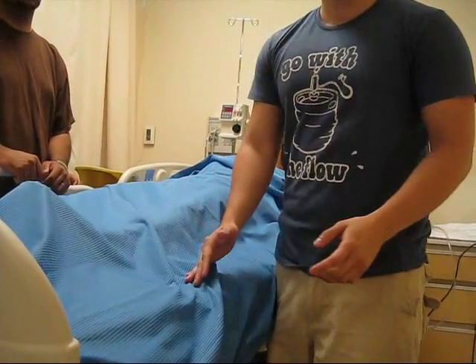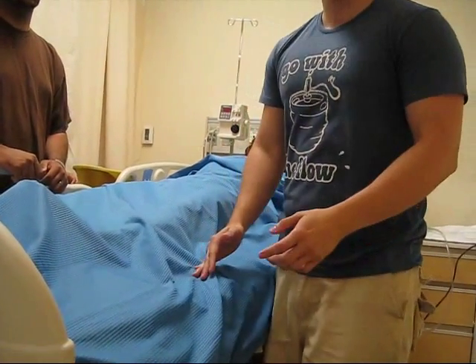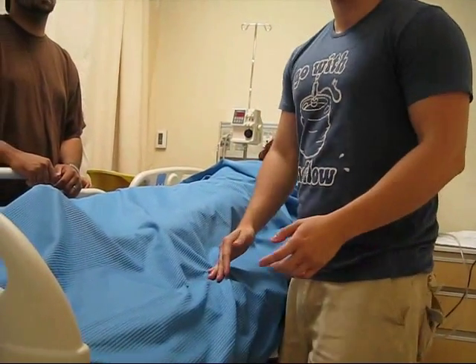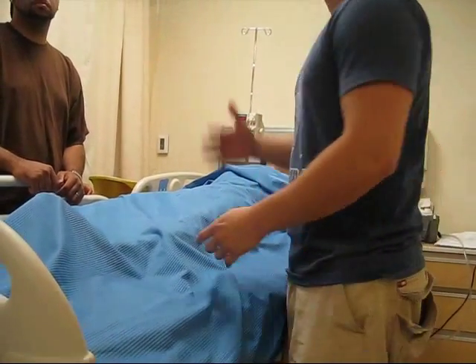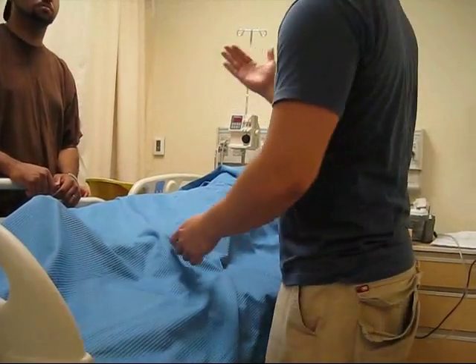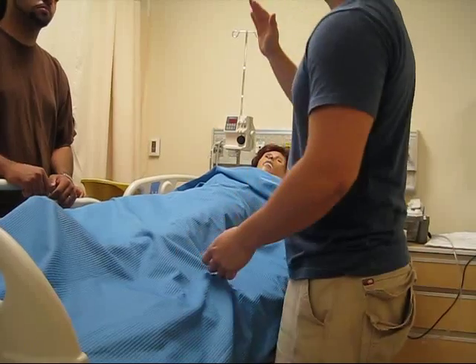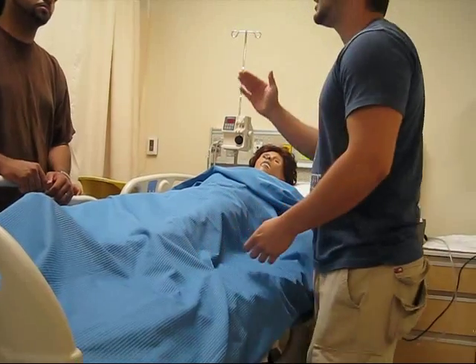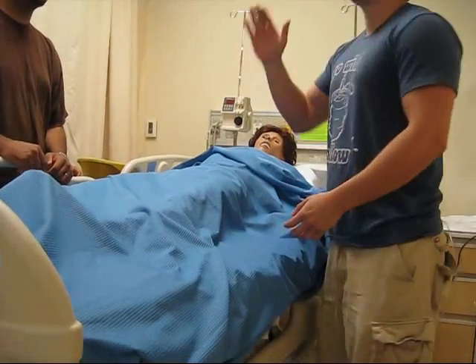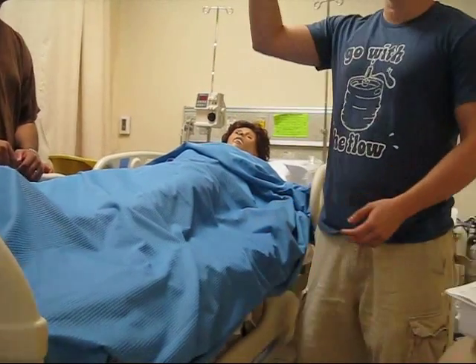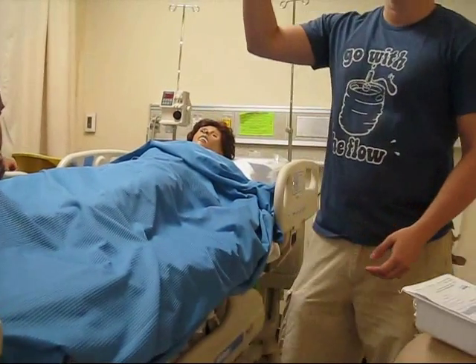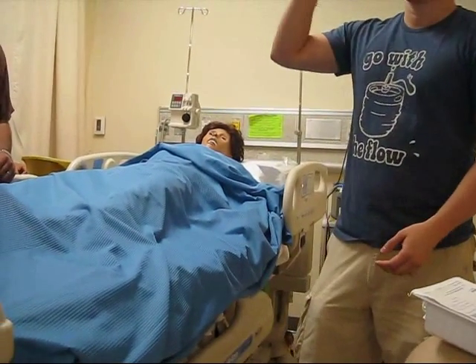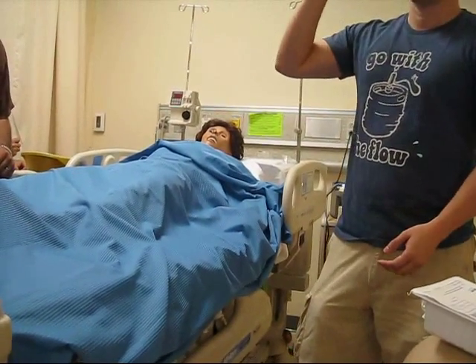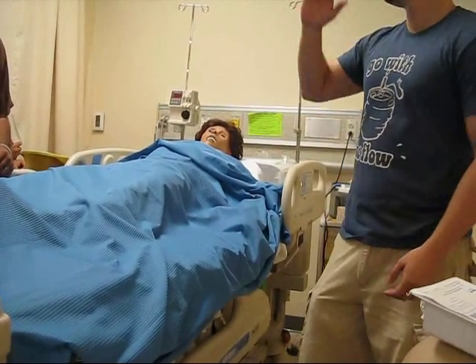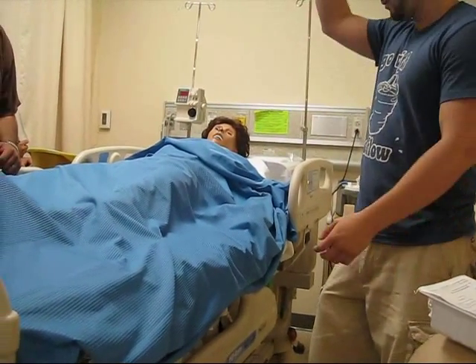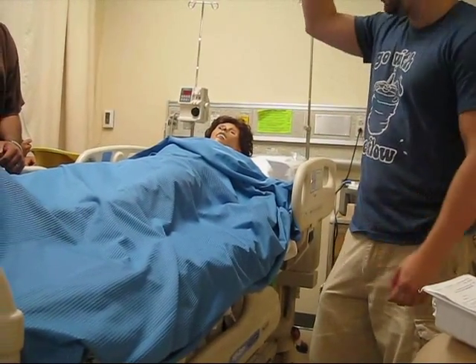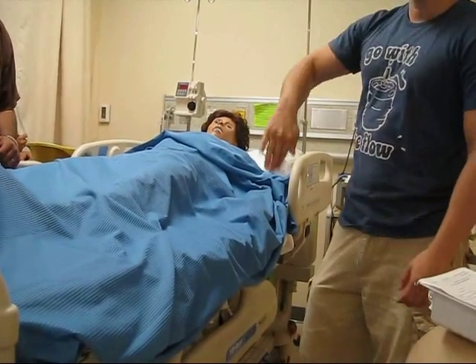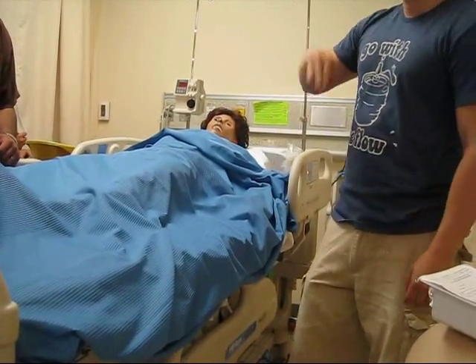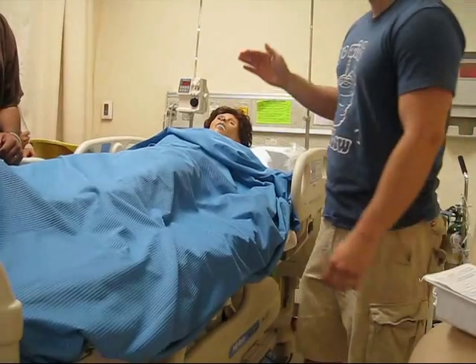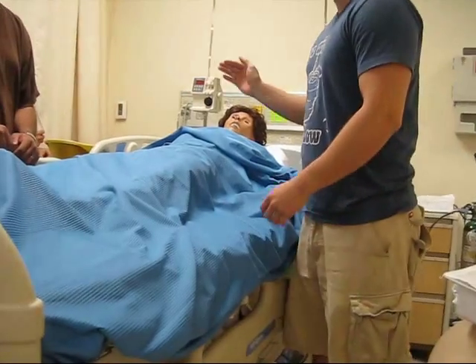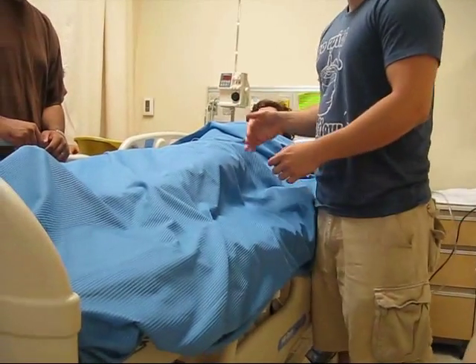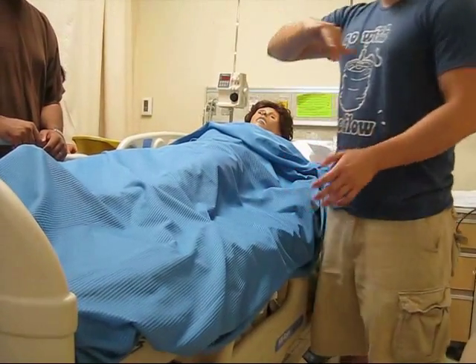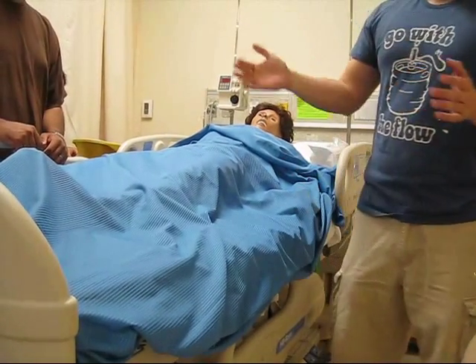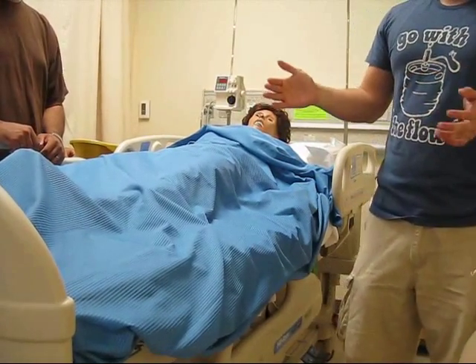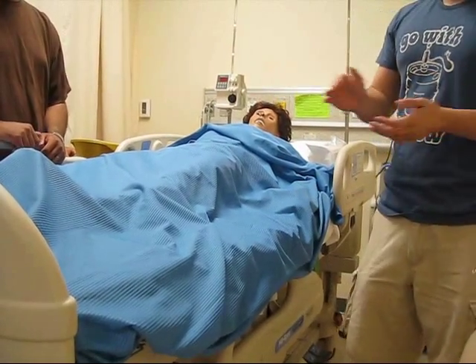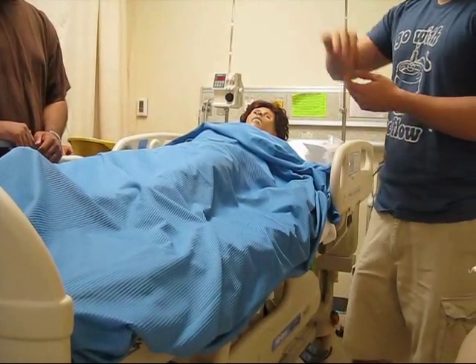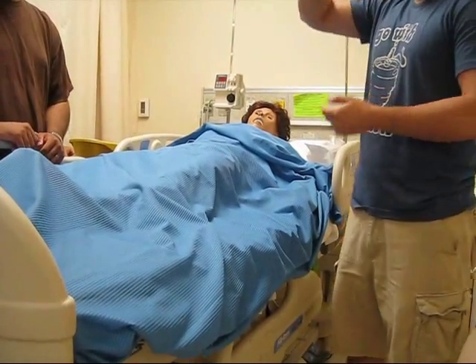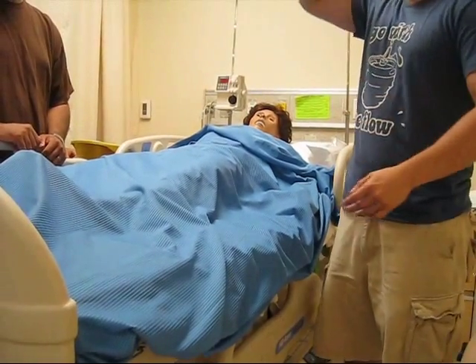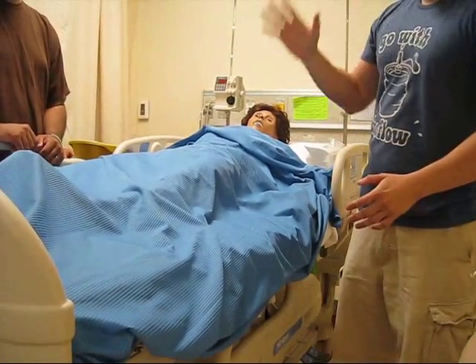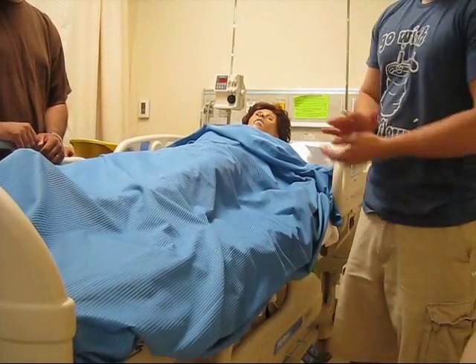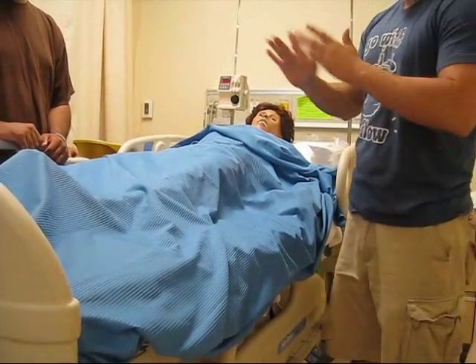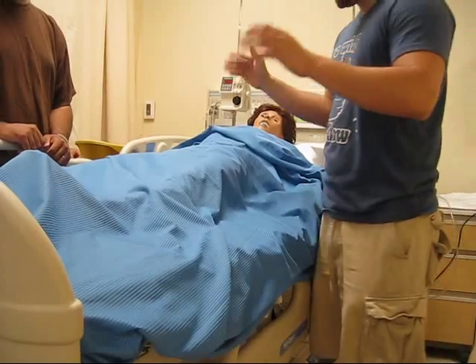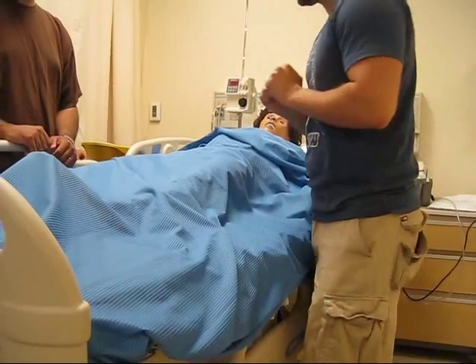Remember, how do you do perineal care? For a woman, it's front to back. For a guy who hasn't been circumcised, same thing — down.